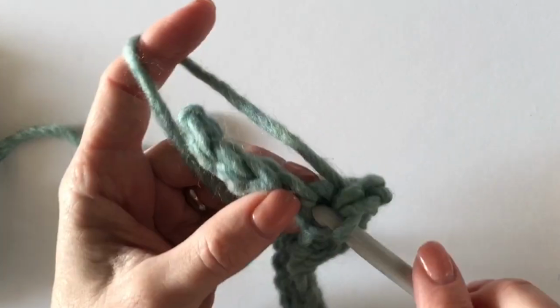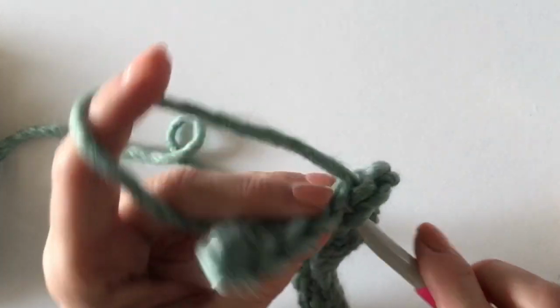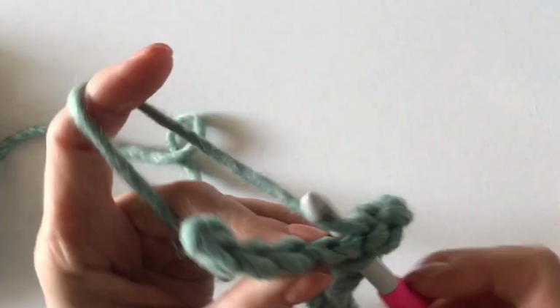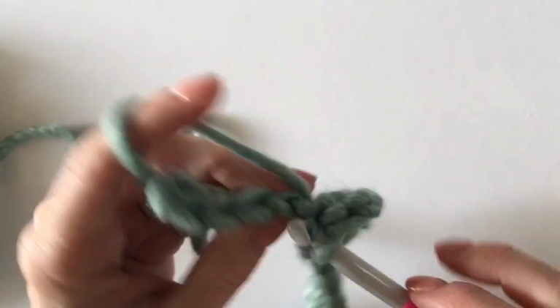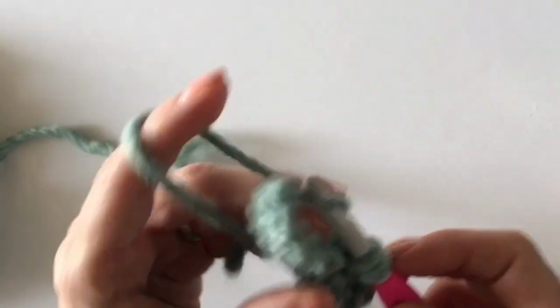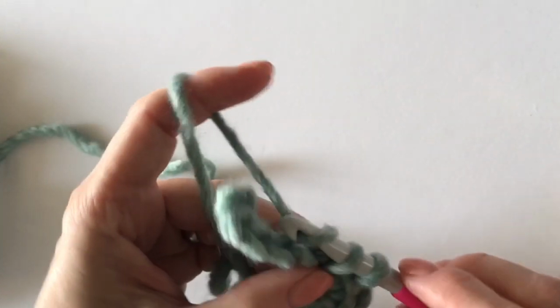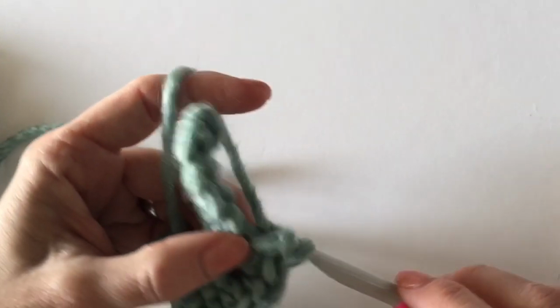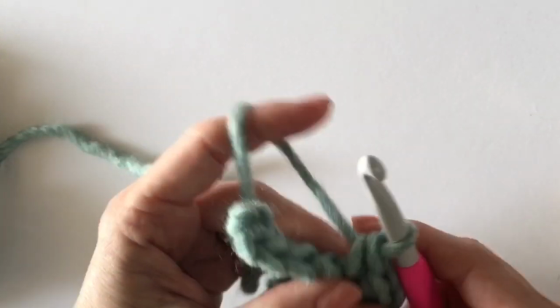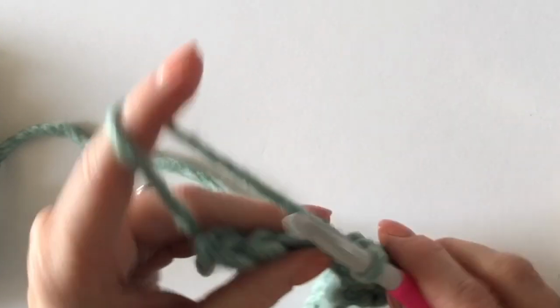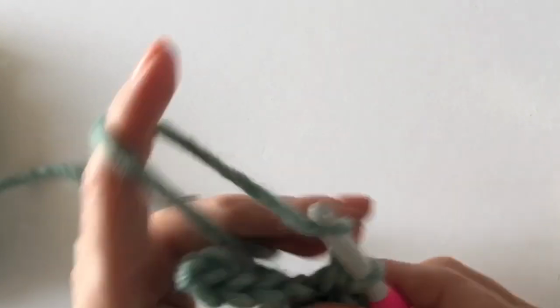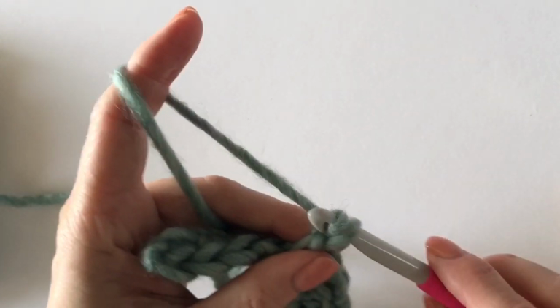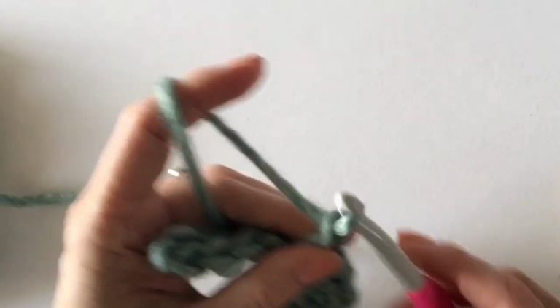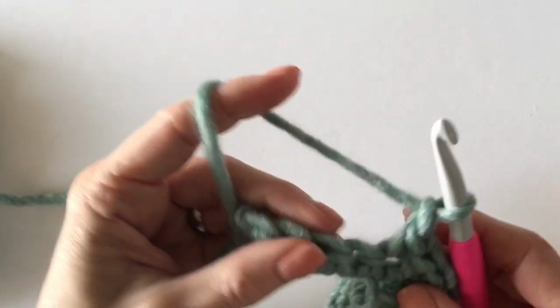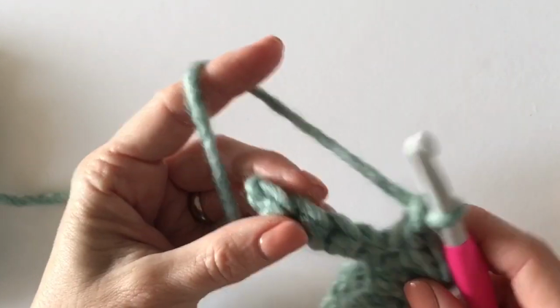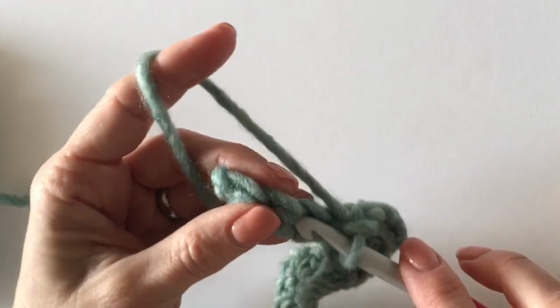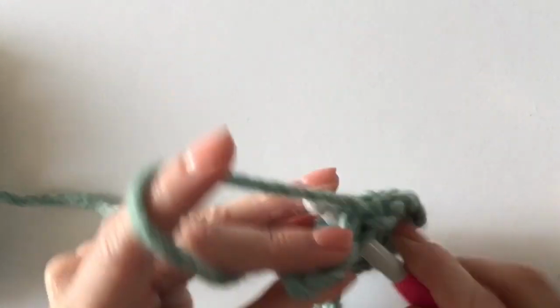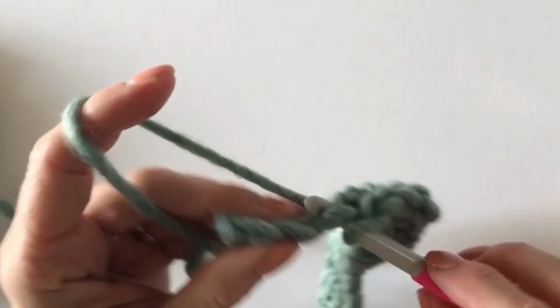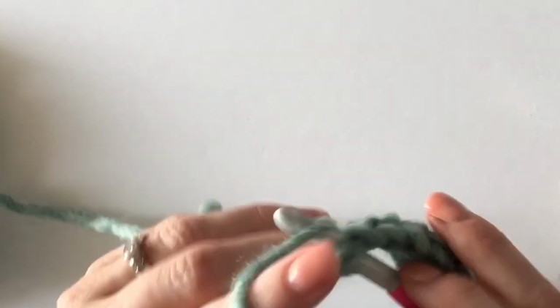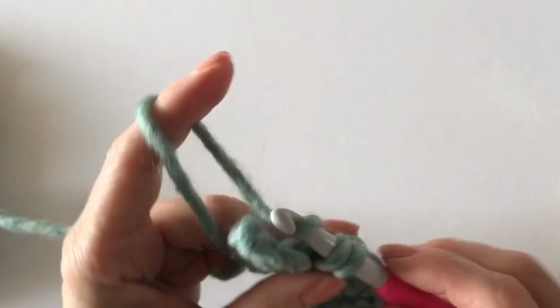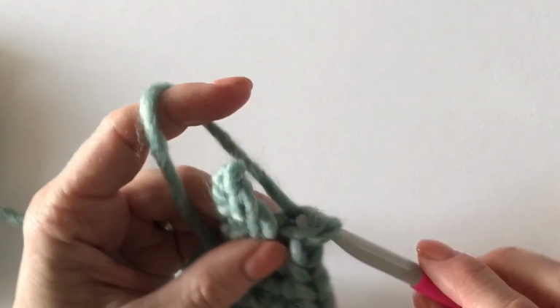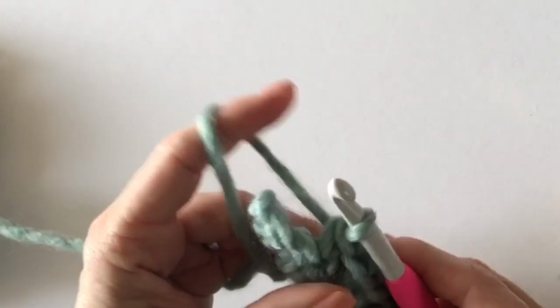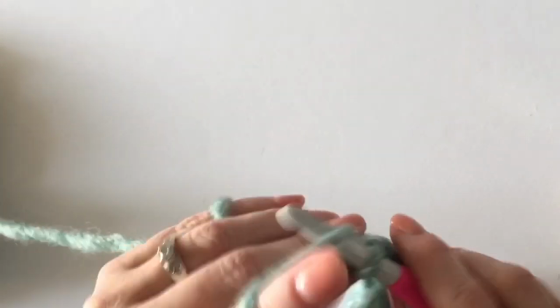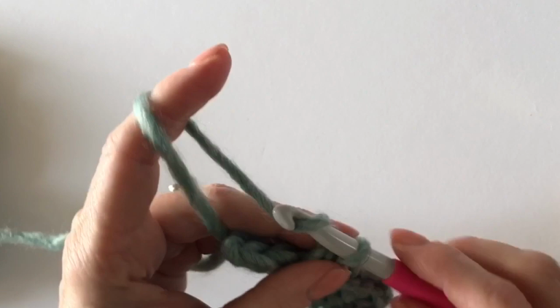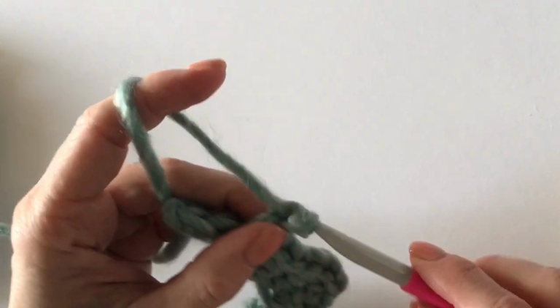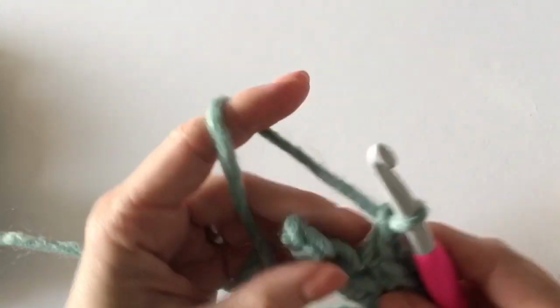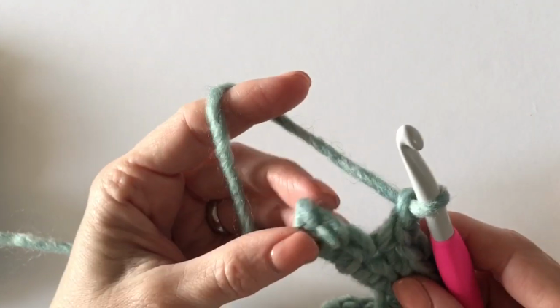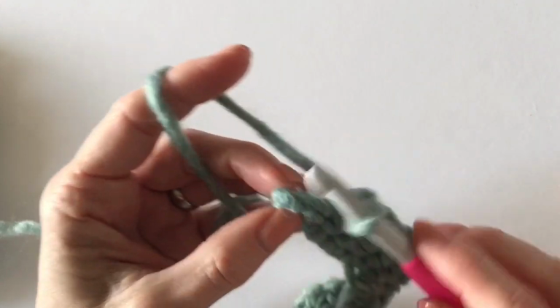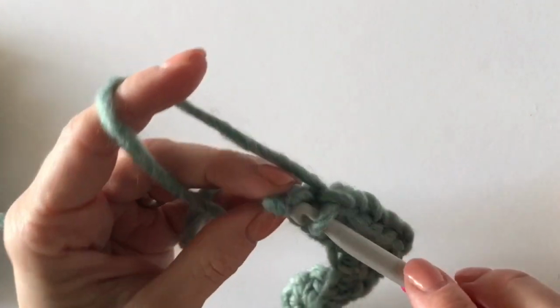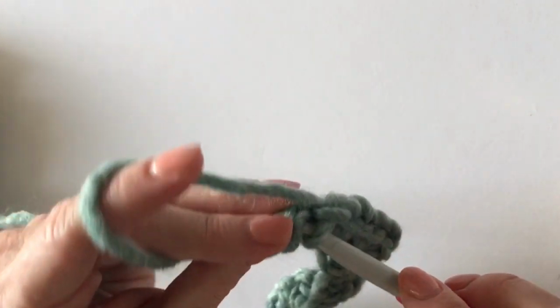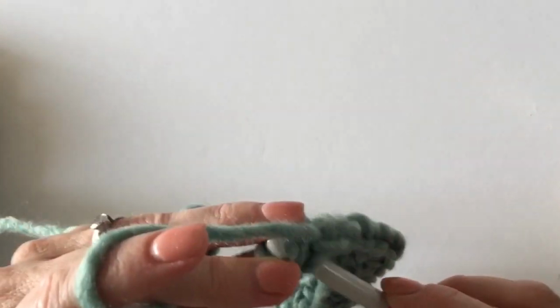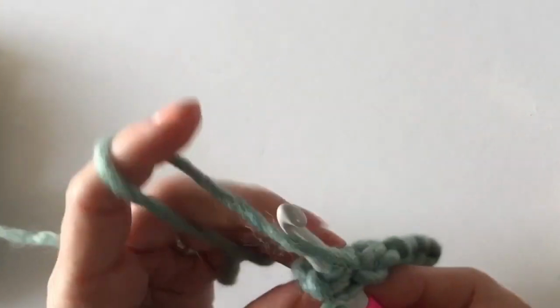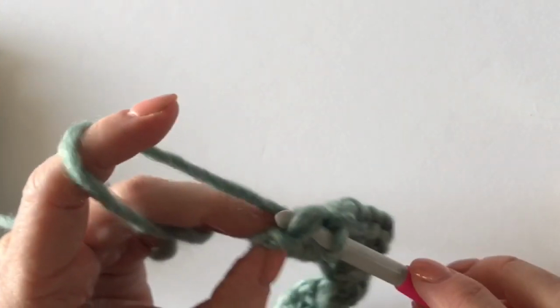Here we go — start with a single crochet, chain one, single crochet, chain one, and we're to the very last stitch.